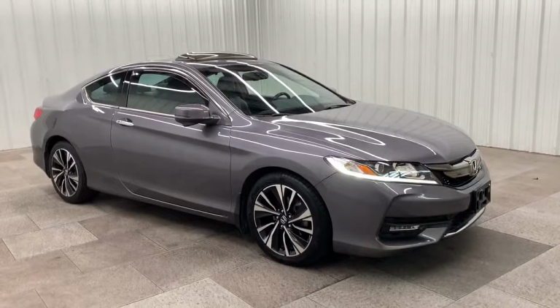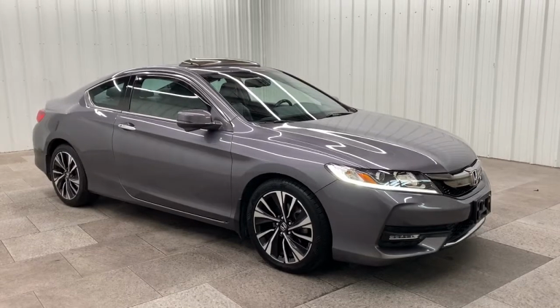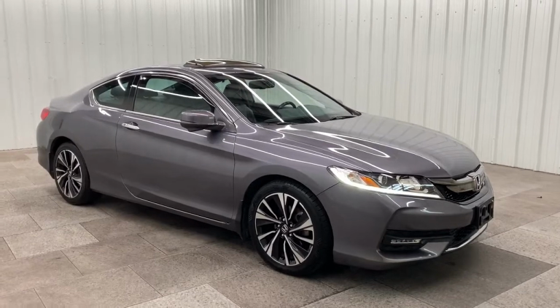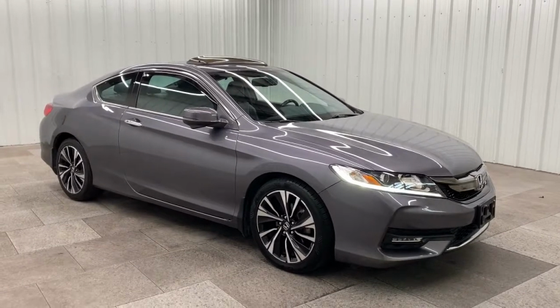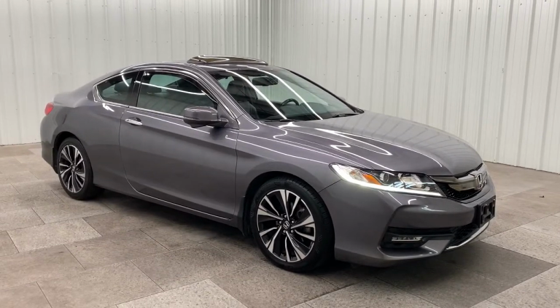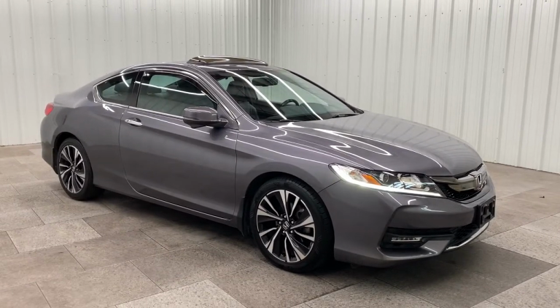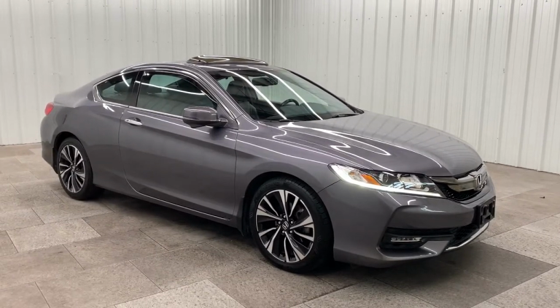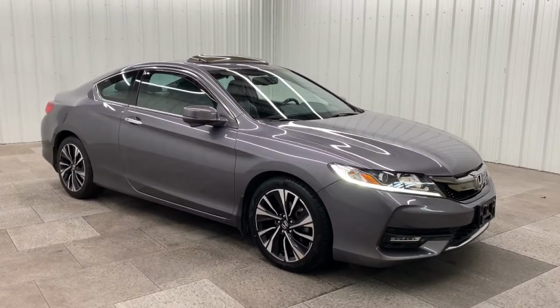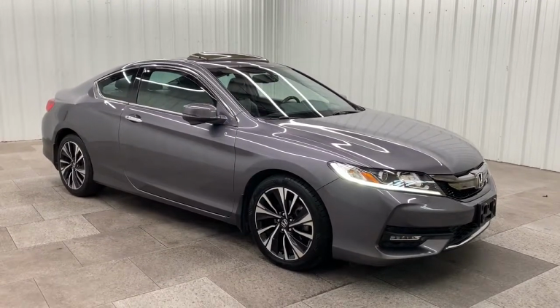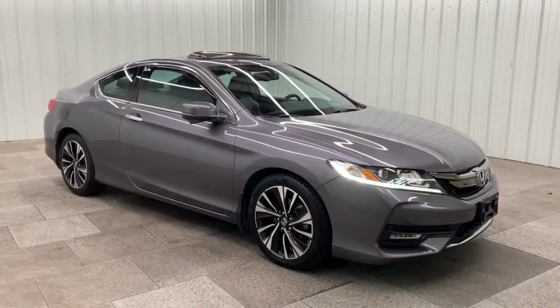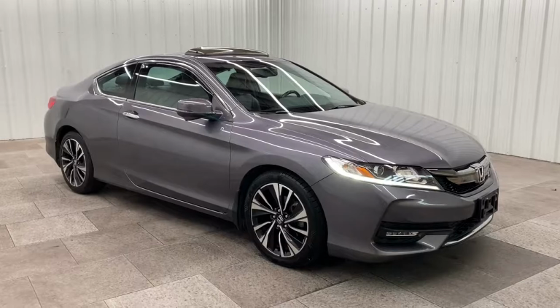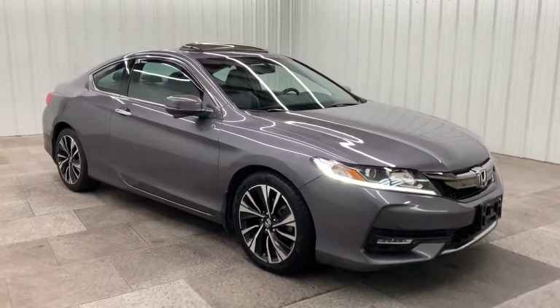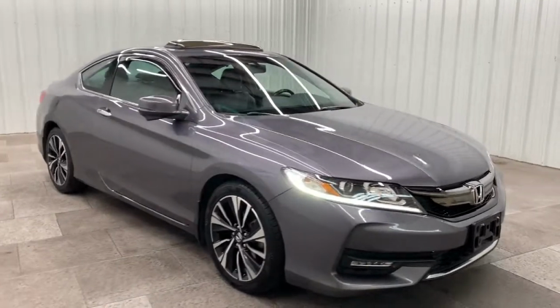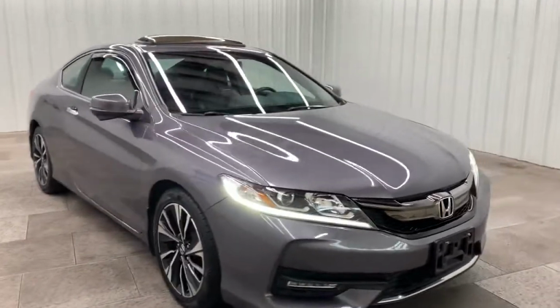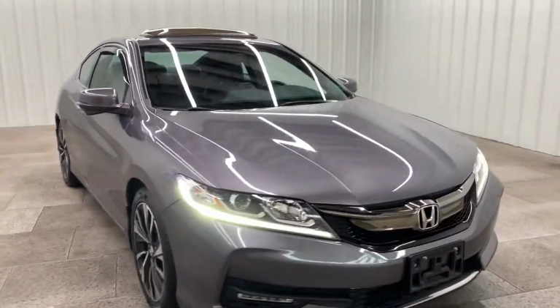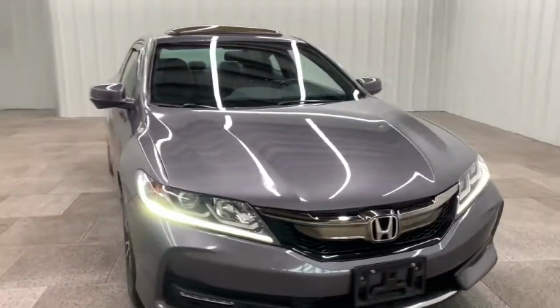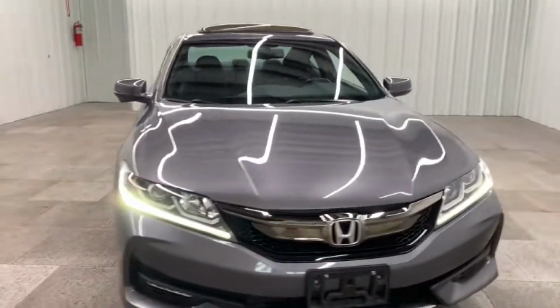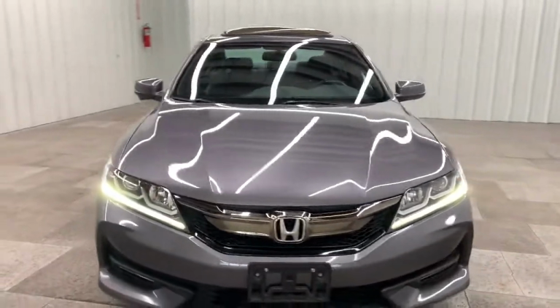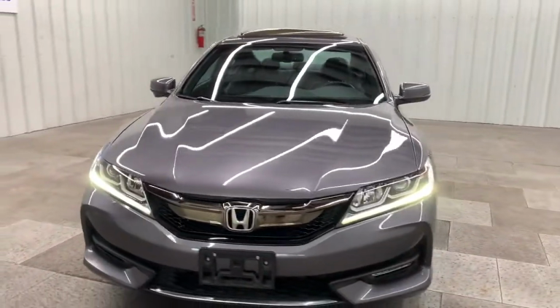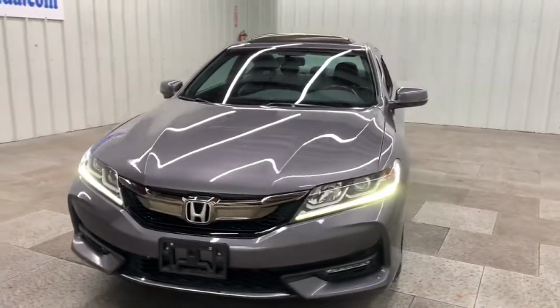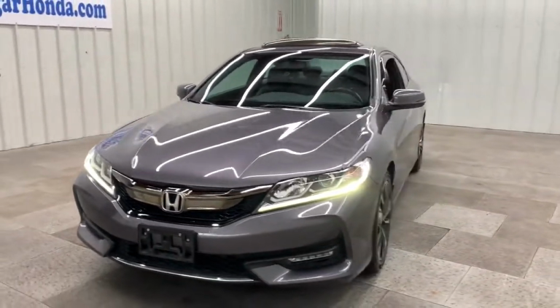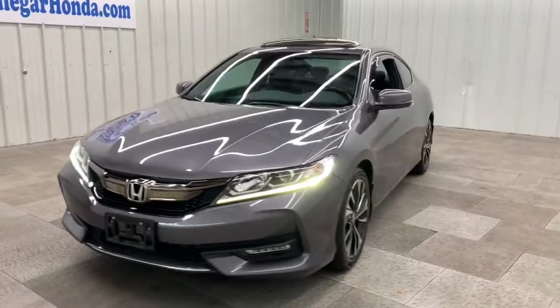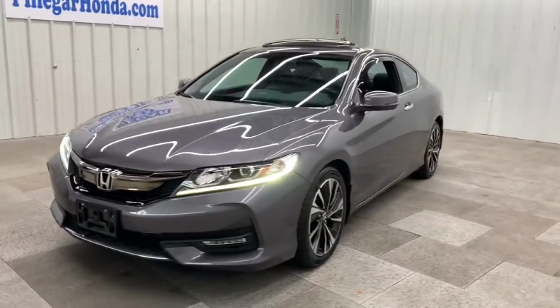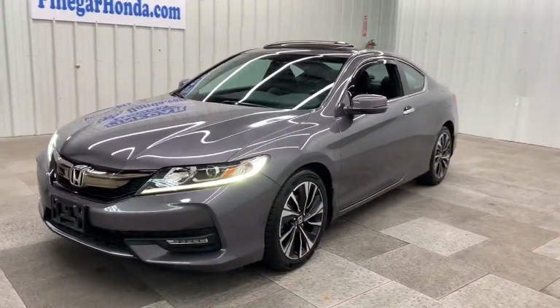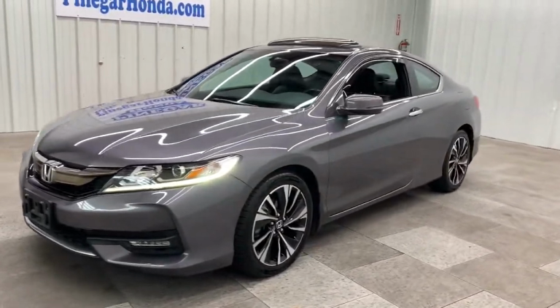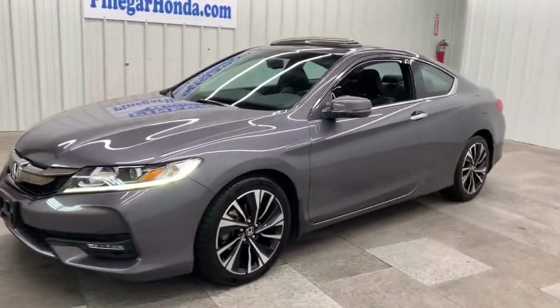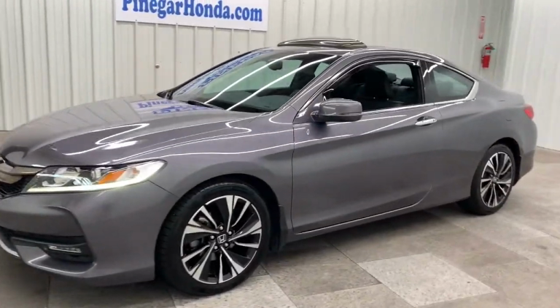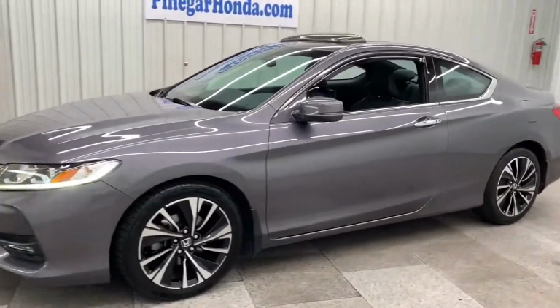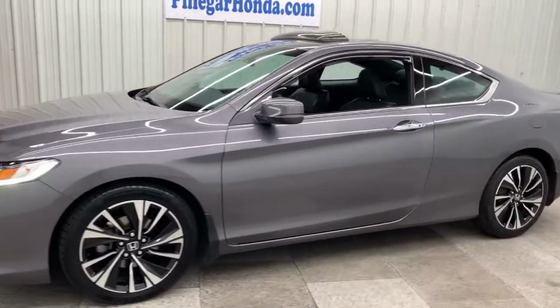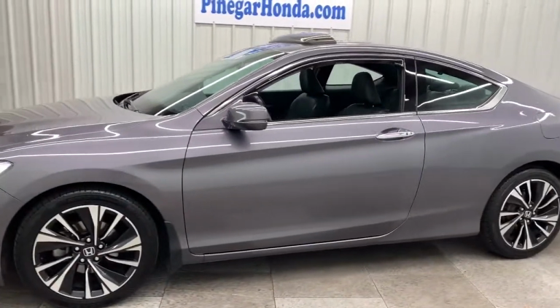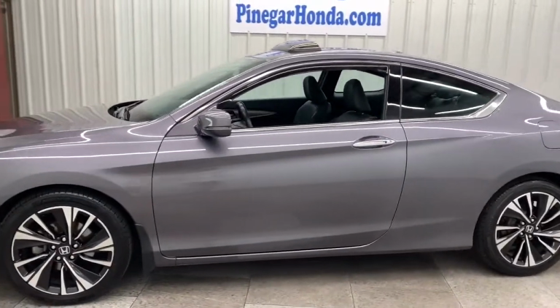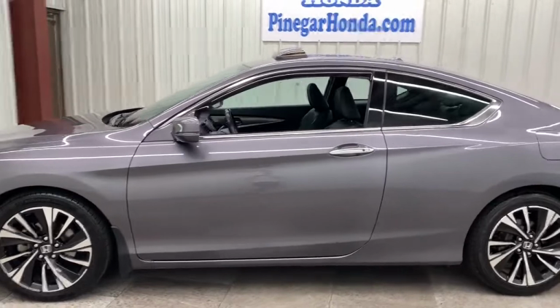You will love the features of this 2016 Honda Accord. With less than 90,000 miles on the odometer, this vehicle stands out from the rest. Here's the Honda Accord, the iconic midsize sedan that sets the standard for others to follow.